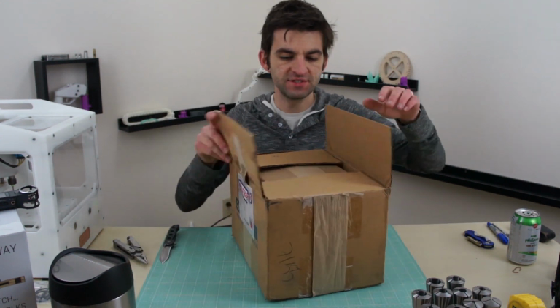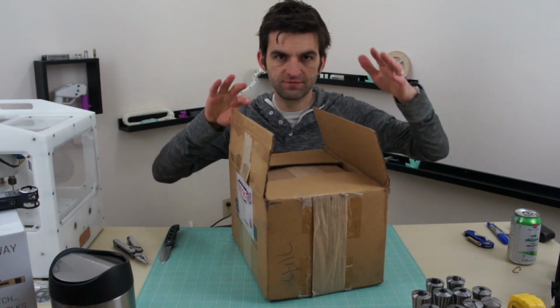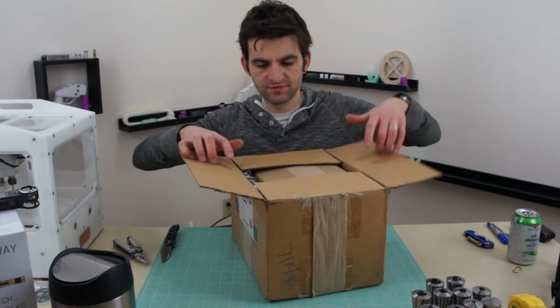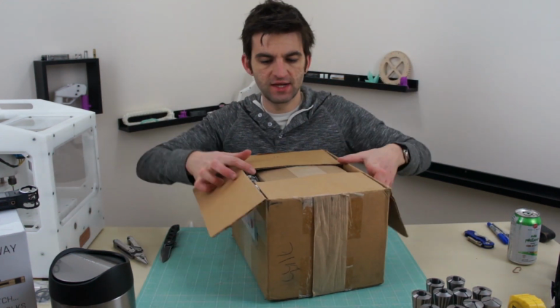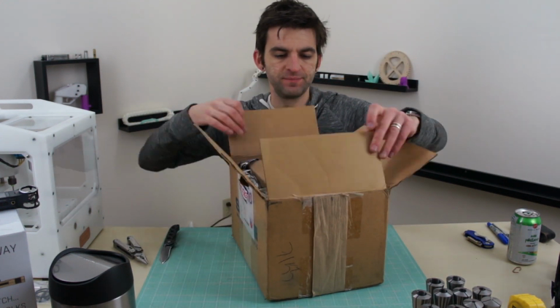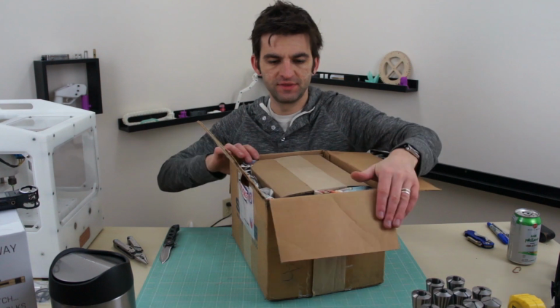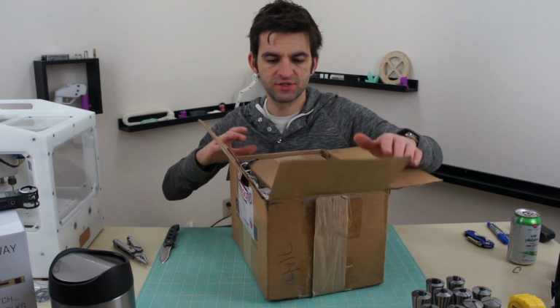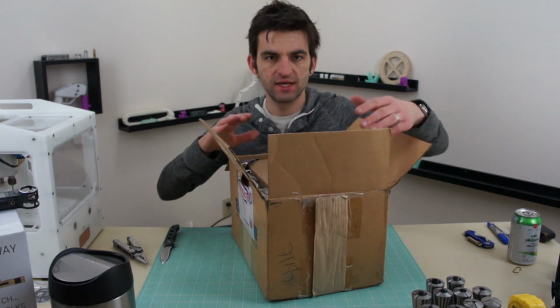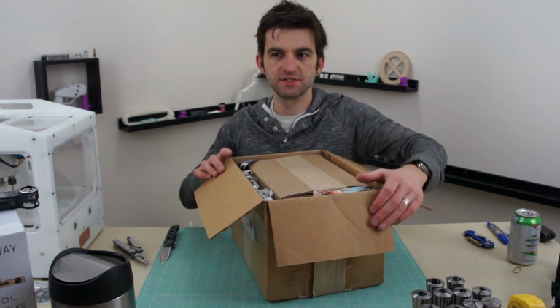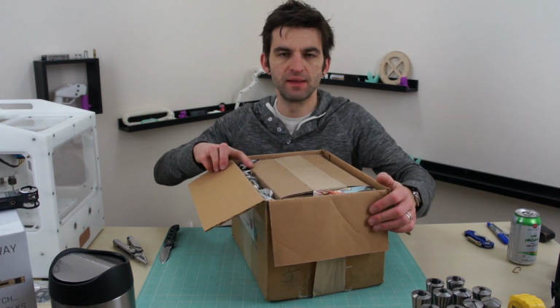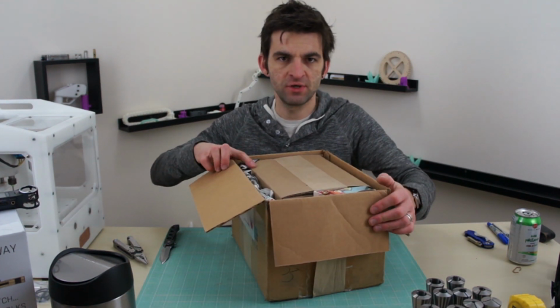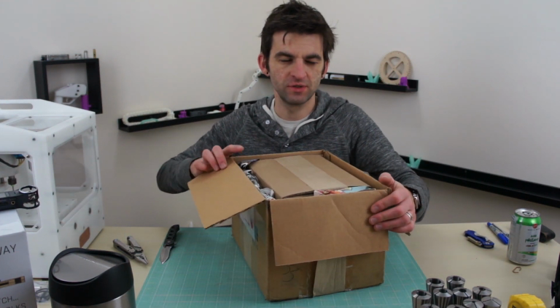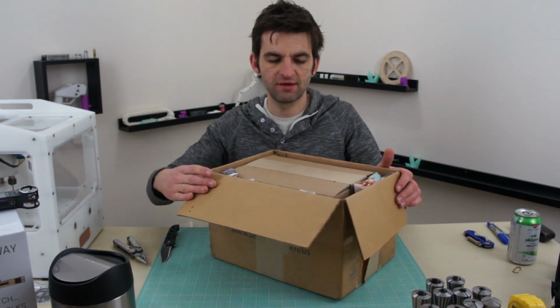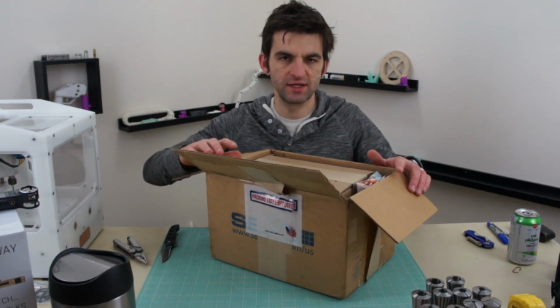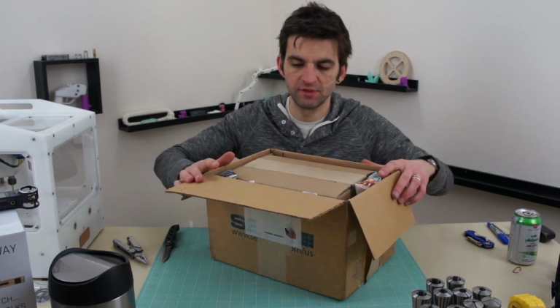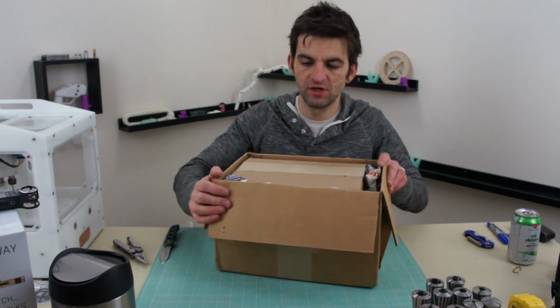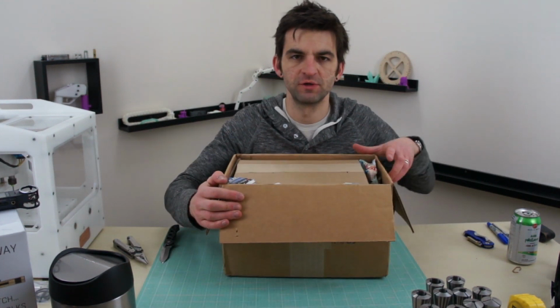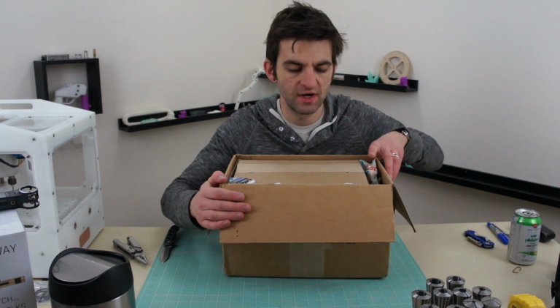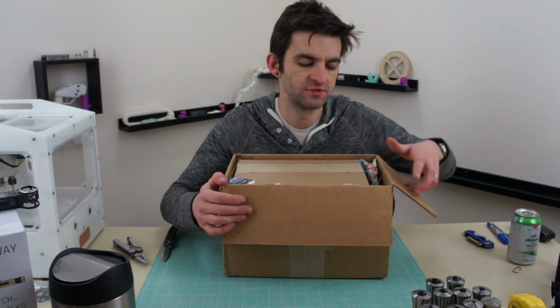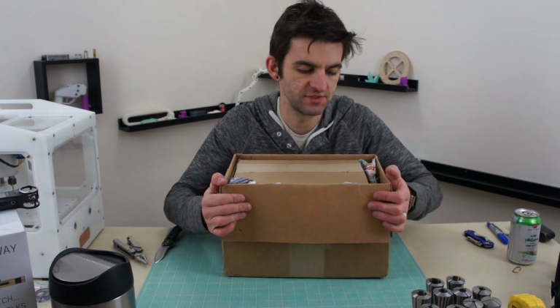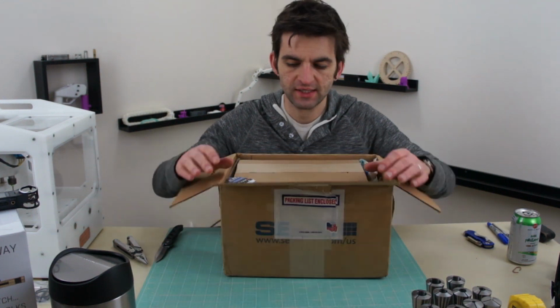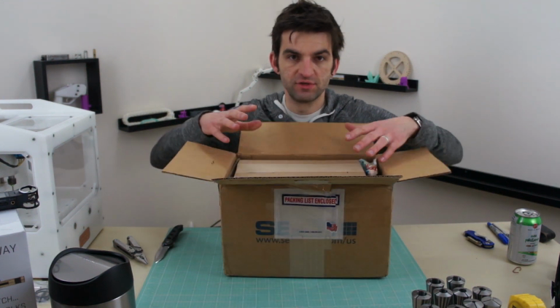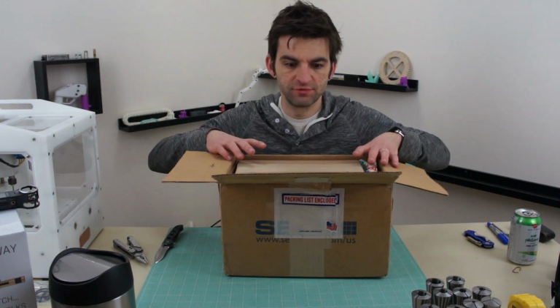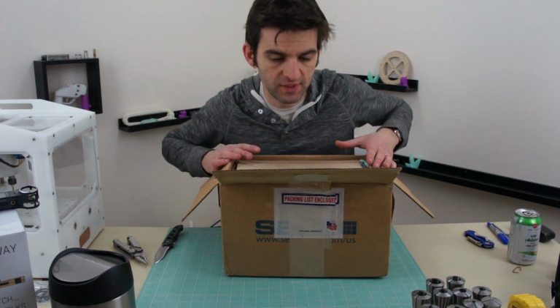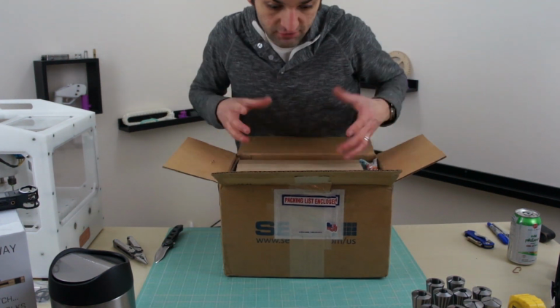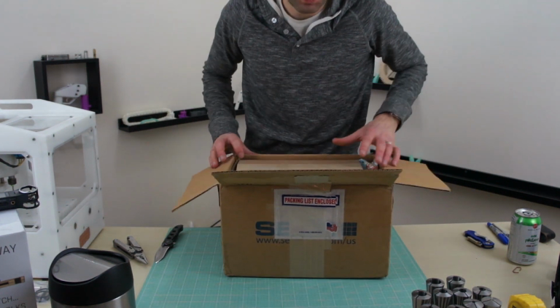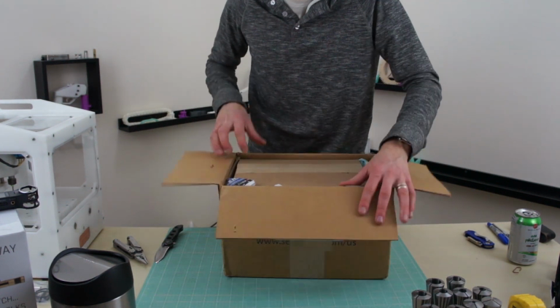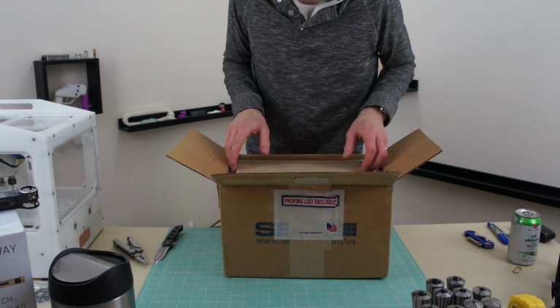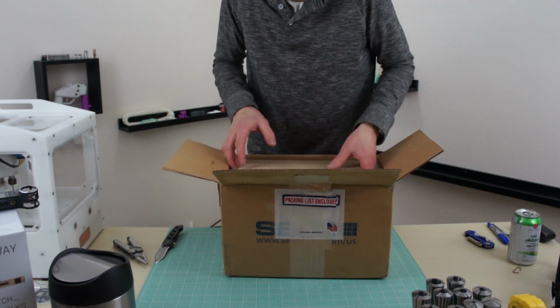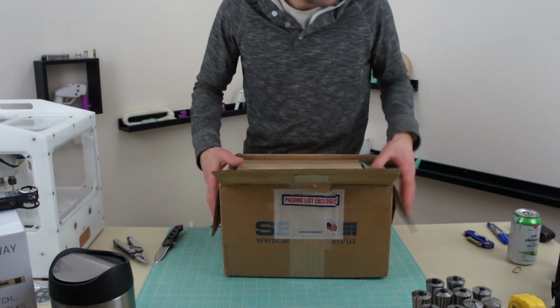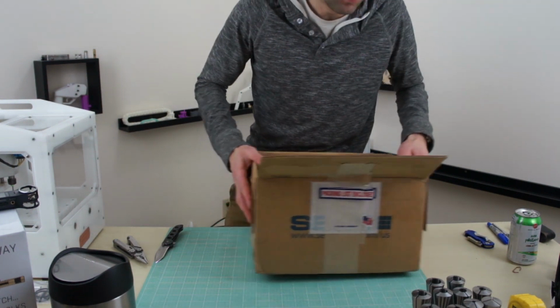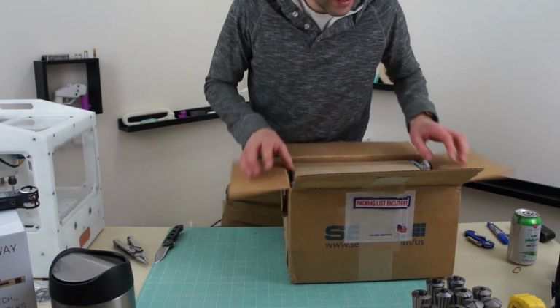I should first say, I talked to TAG and this is a blemished model, so the anodizing might be a little off or there might be a scratch on it or something. So if it doesn't look perfect, that's why. I haven't honestly opened it yet — you can see we are going to open it together.